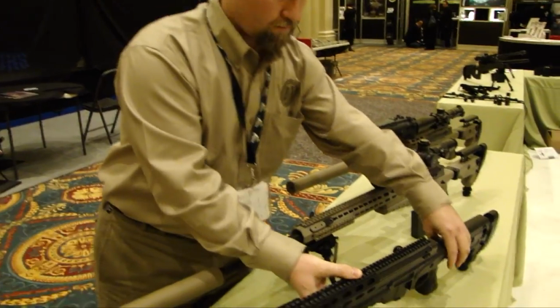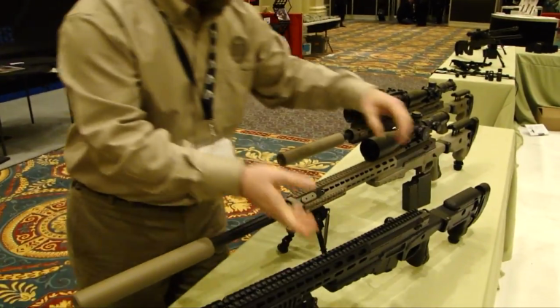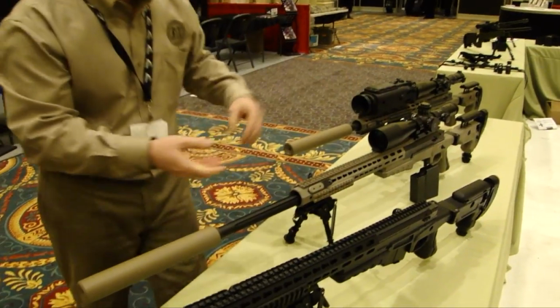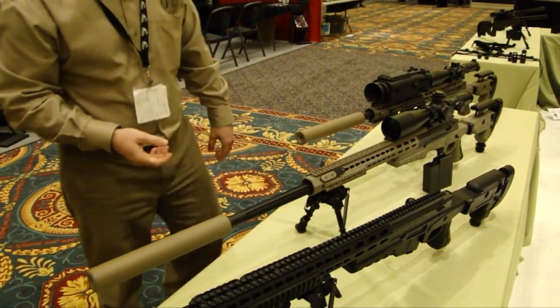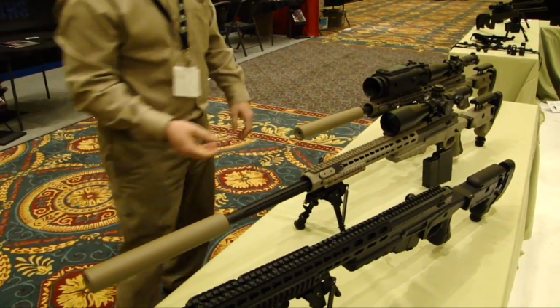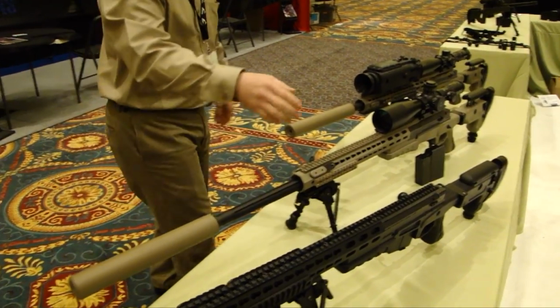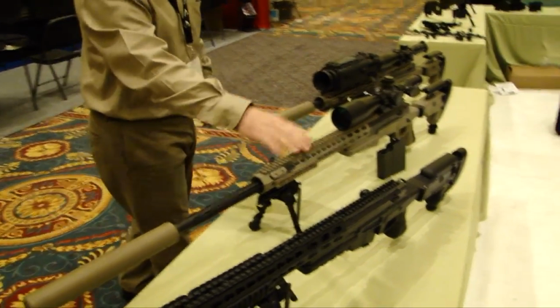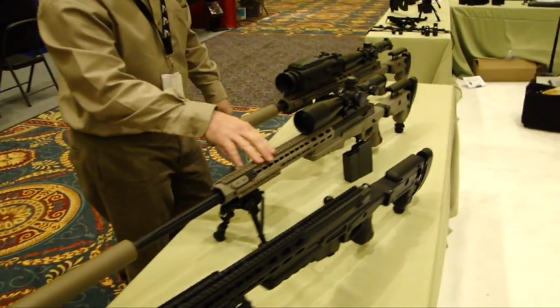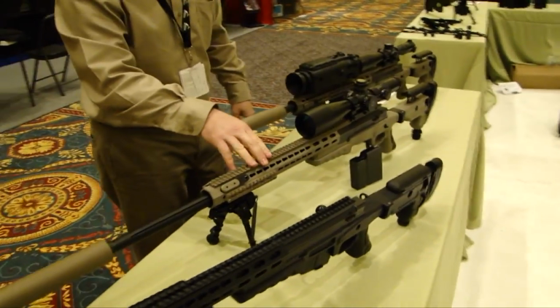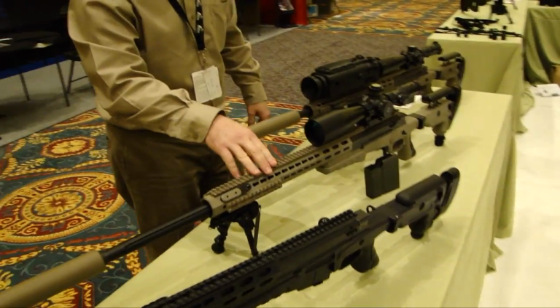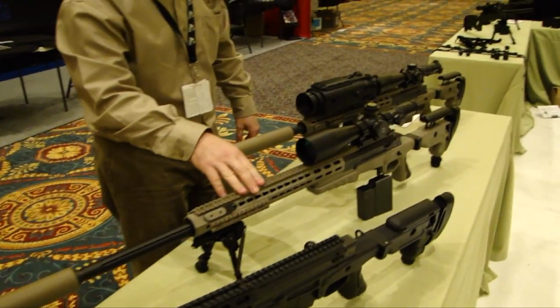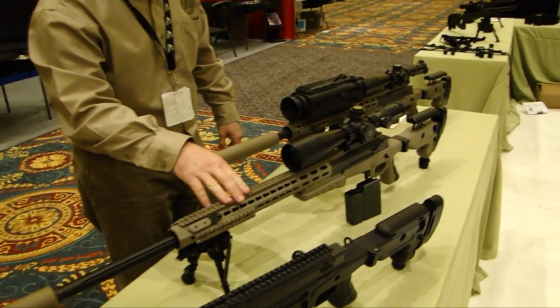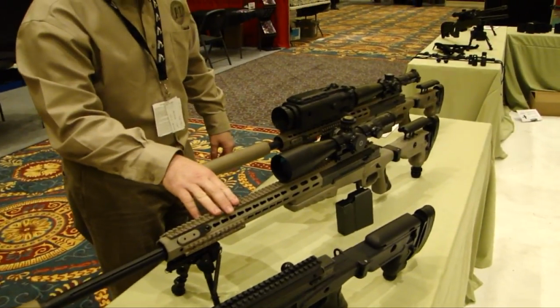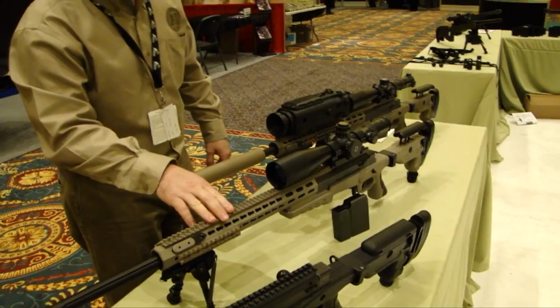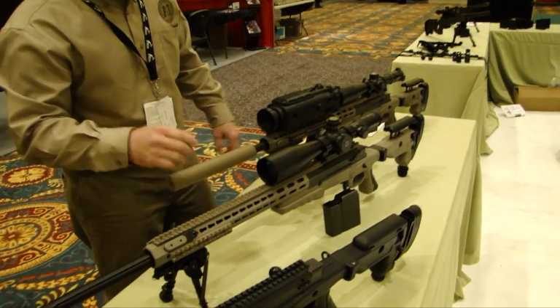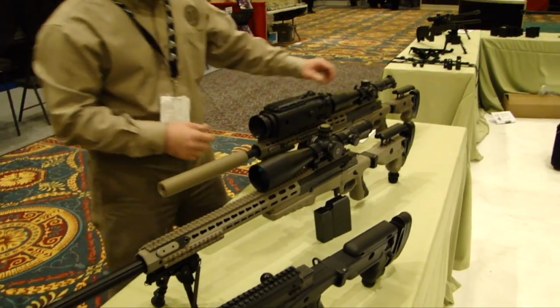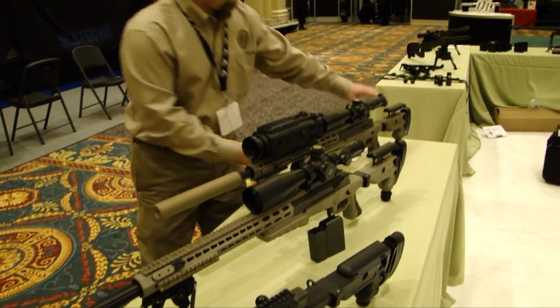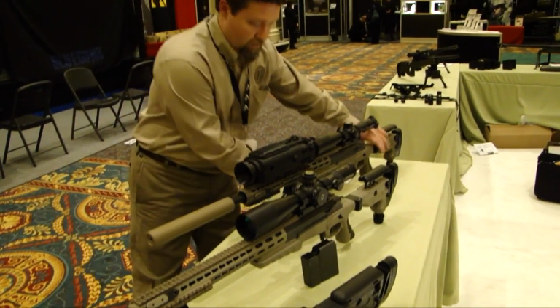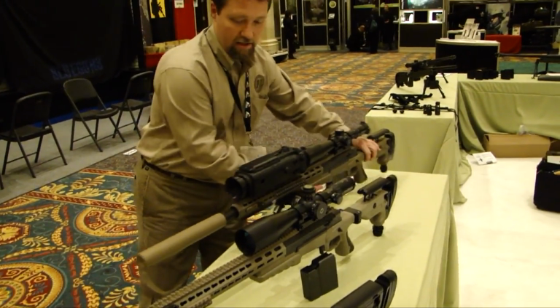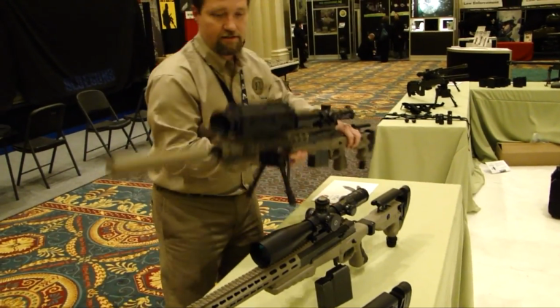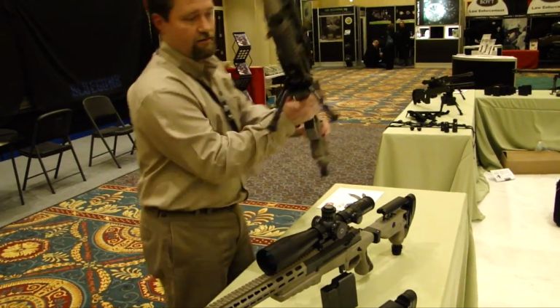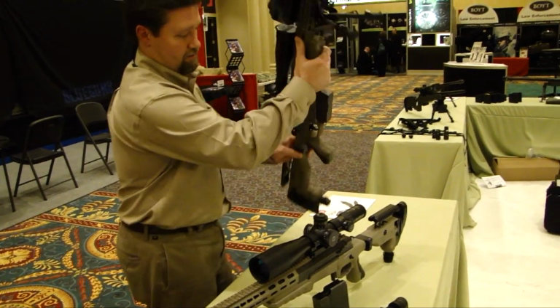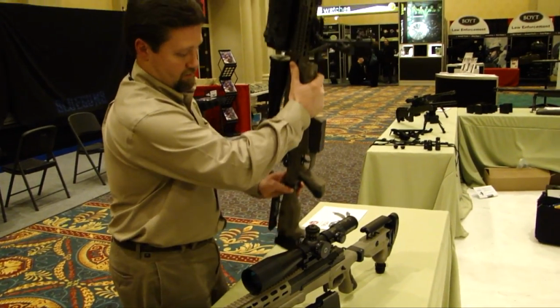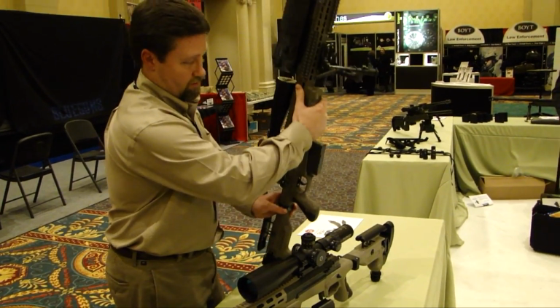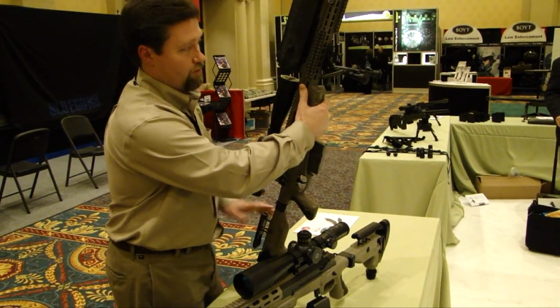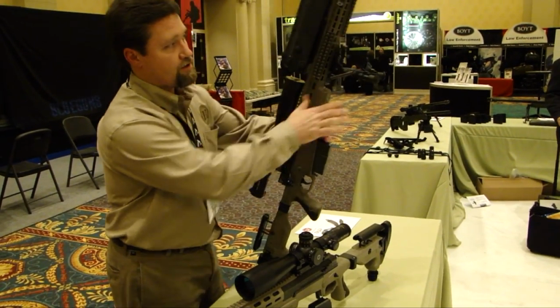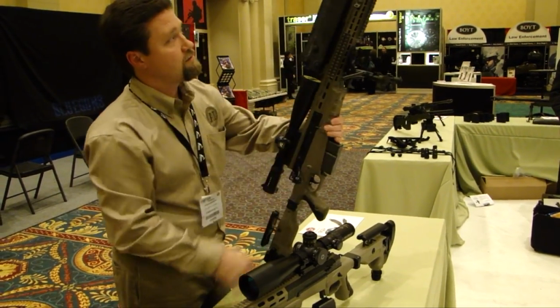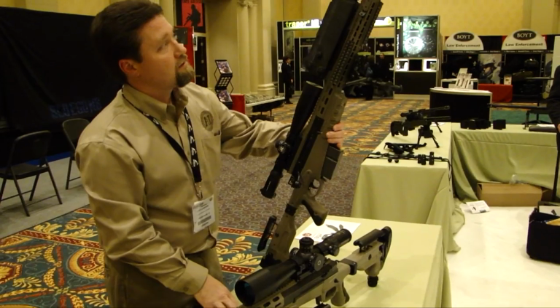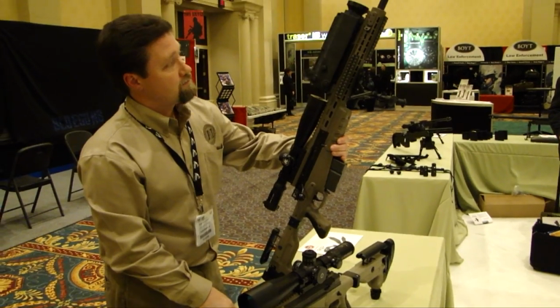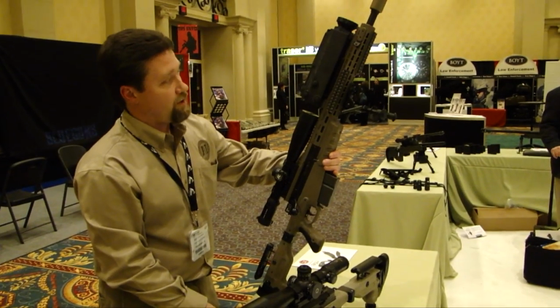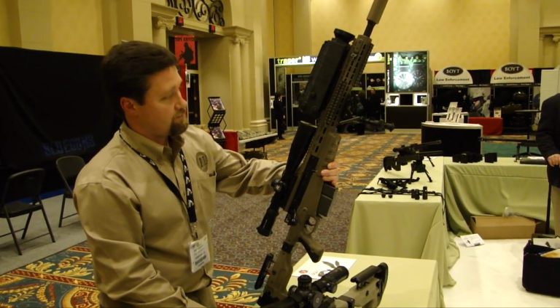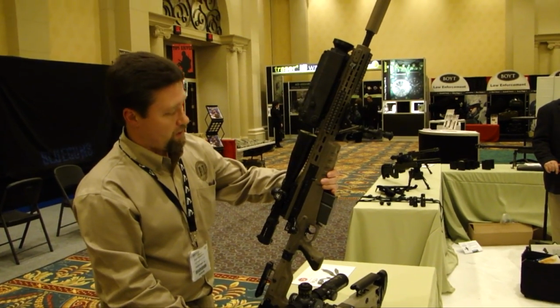Coming down the line, a 27-inch .338 Lapua Mag. And then last but not least, a 20-inch .338 Lapua Mag.